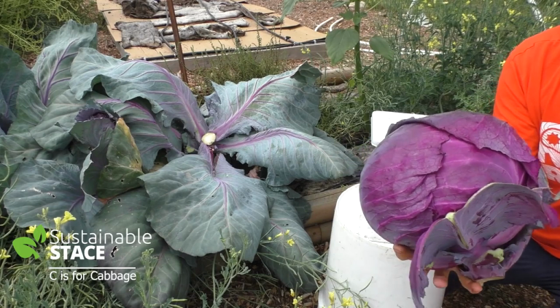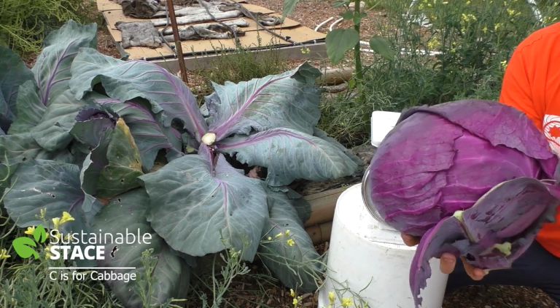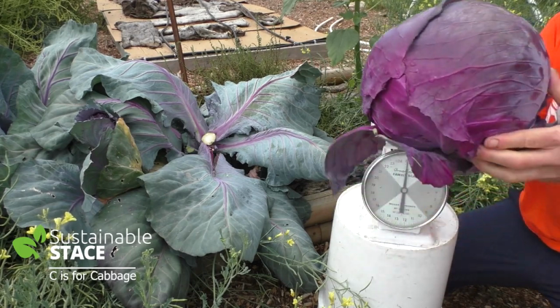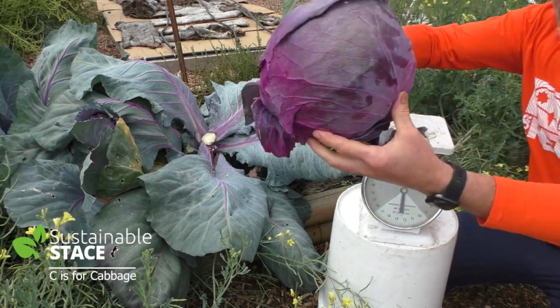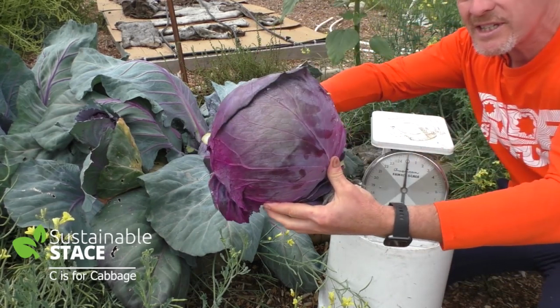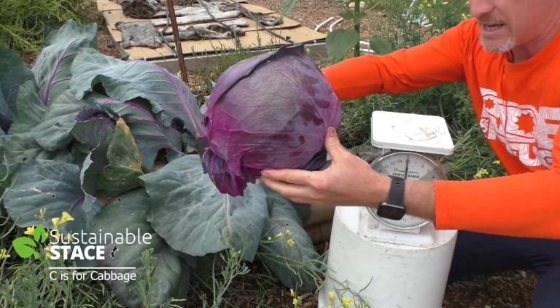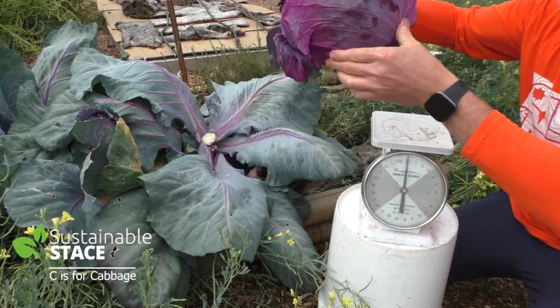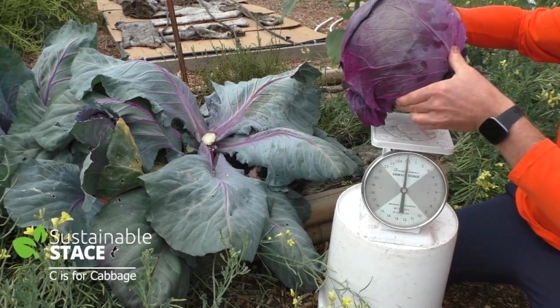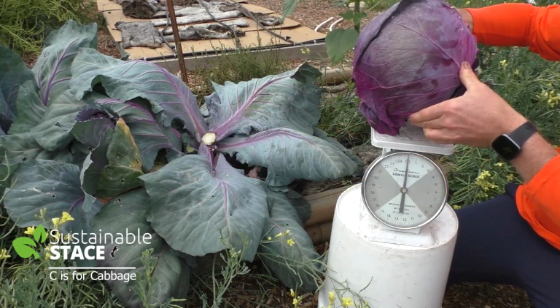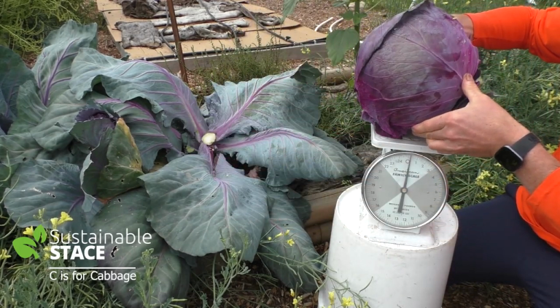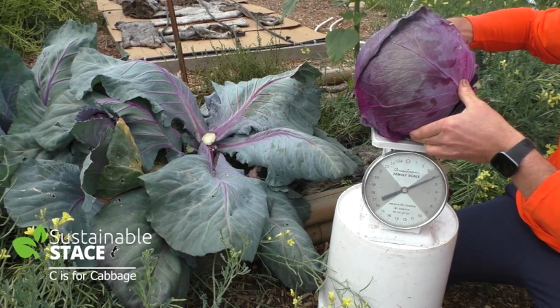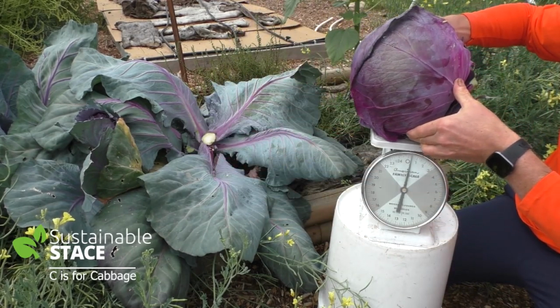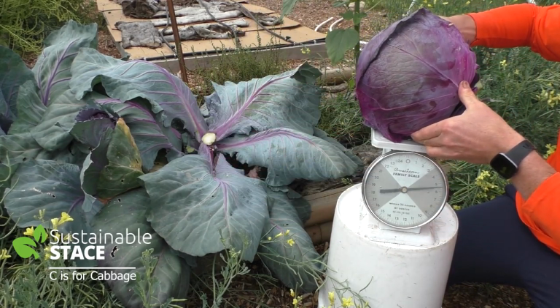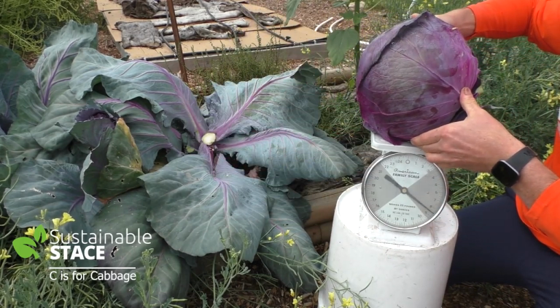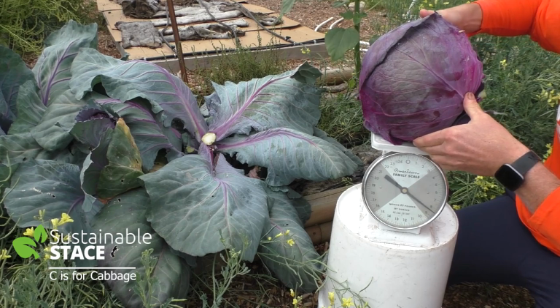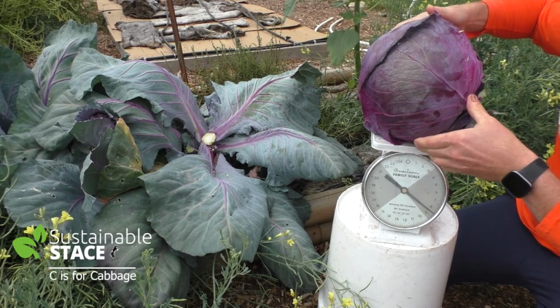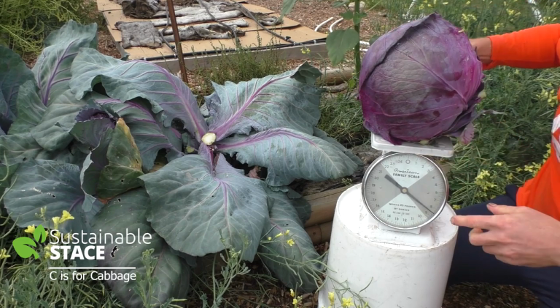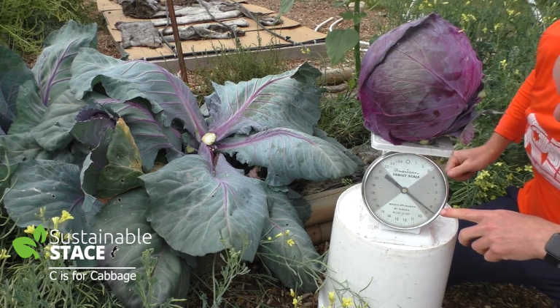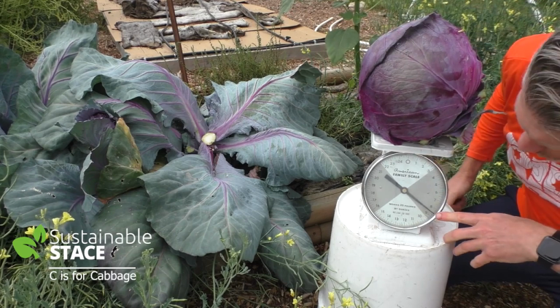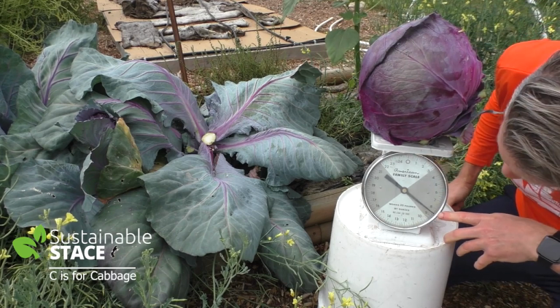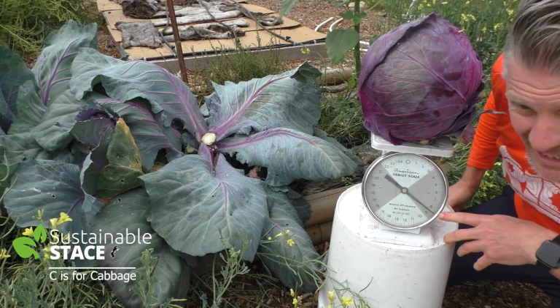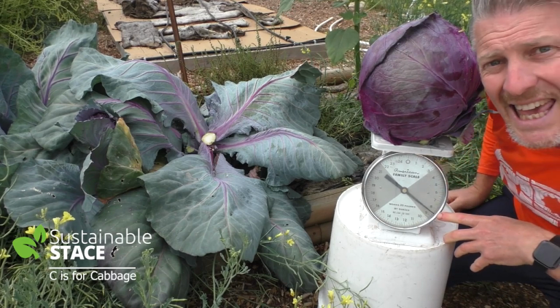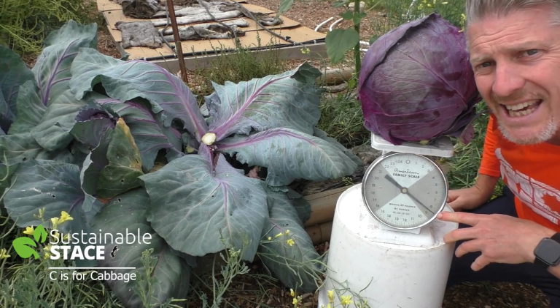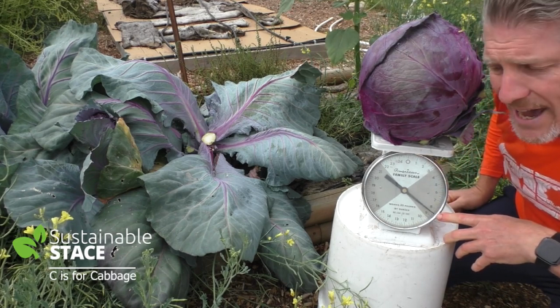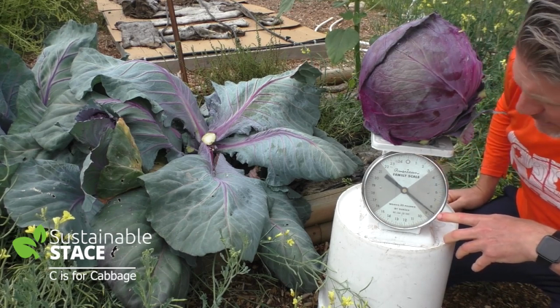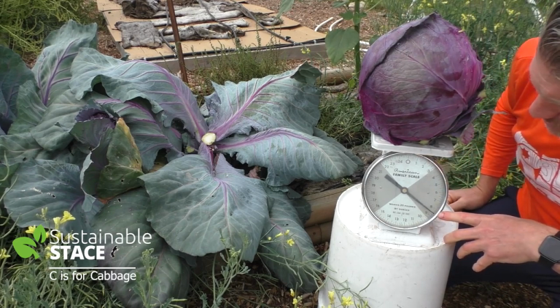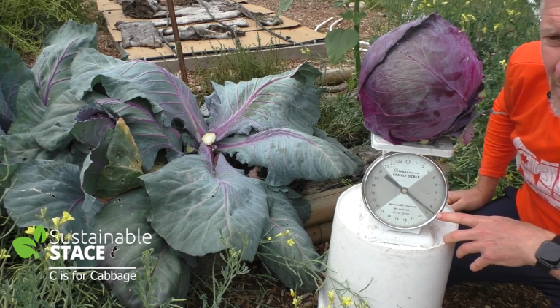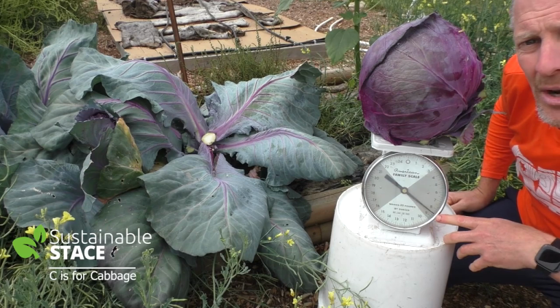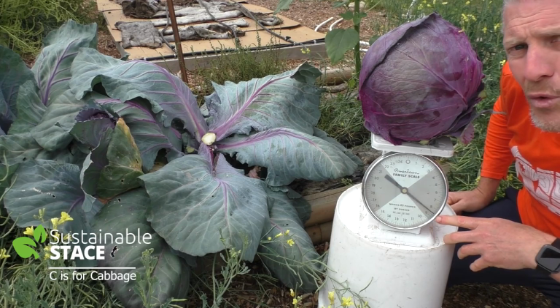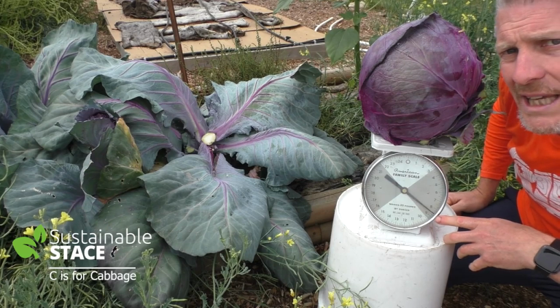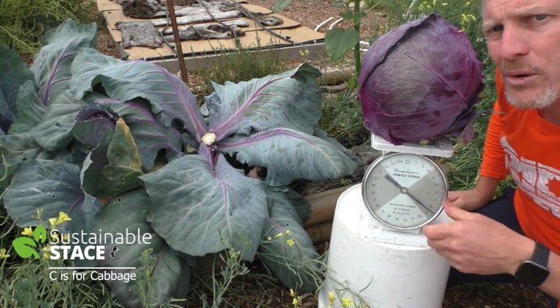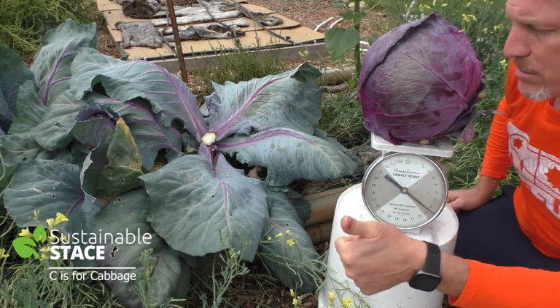There's a true cabbage, wouldn't you say? Let's see how big she is. It's coming in at eight and a half pounds, so it's about a four kilo cabbage.